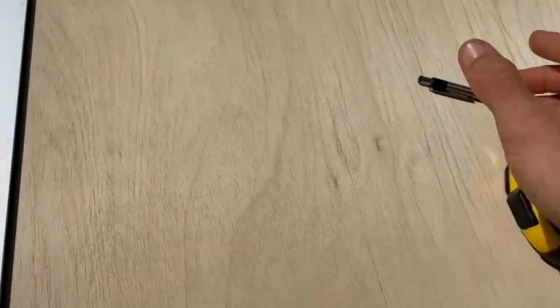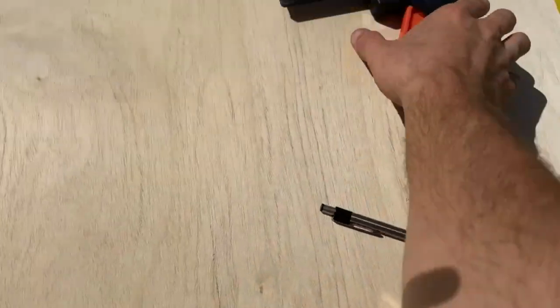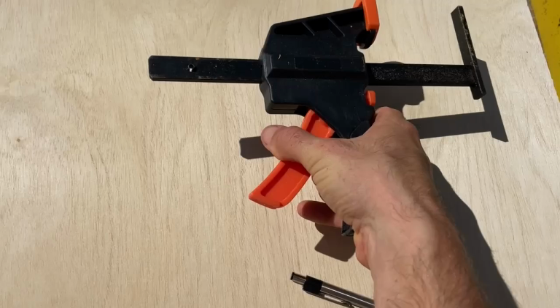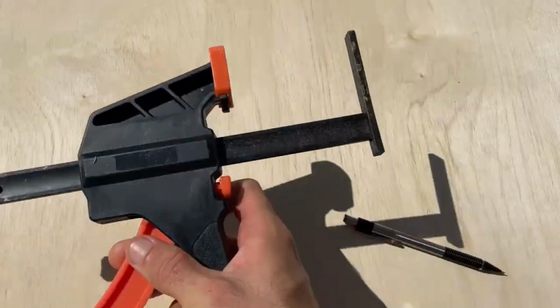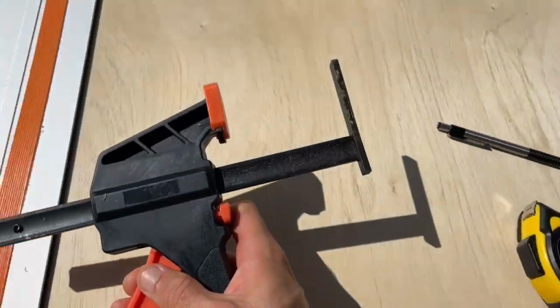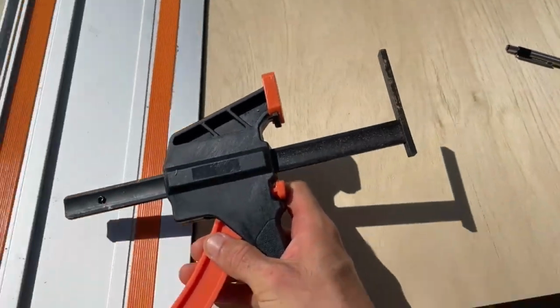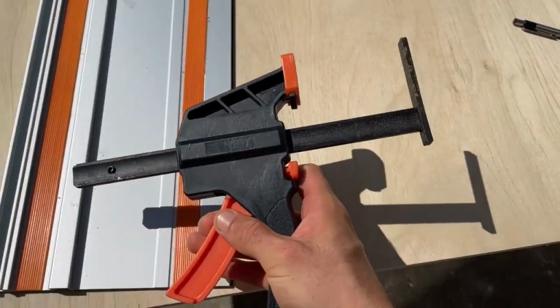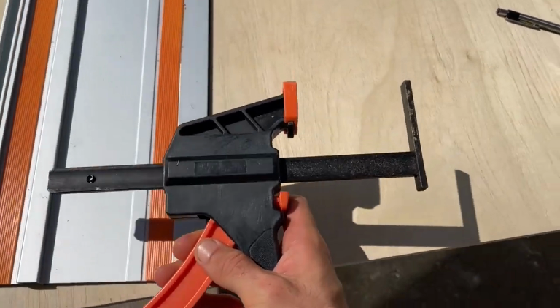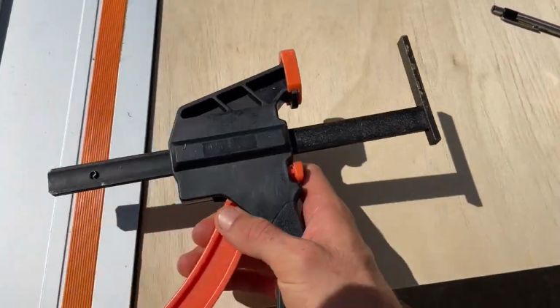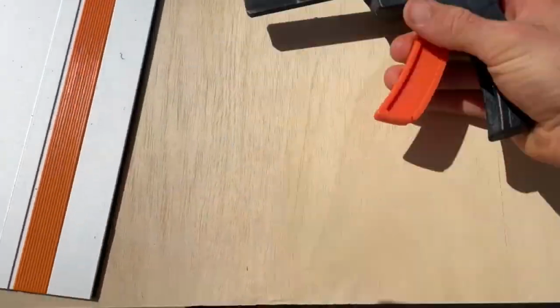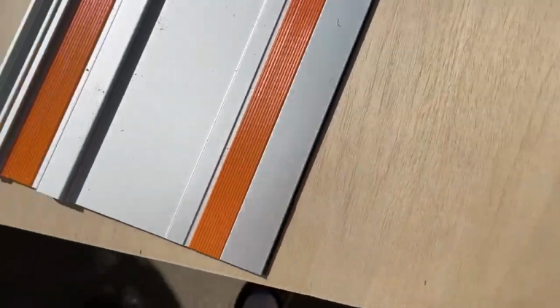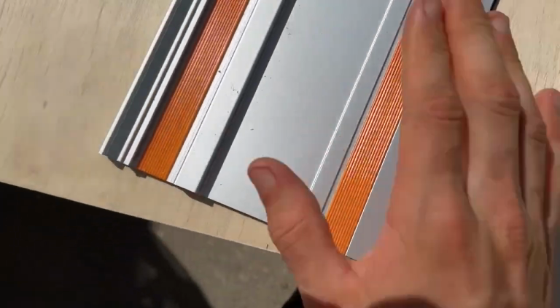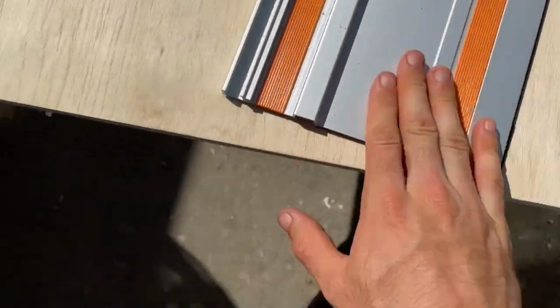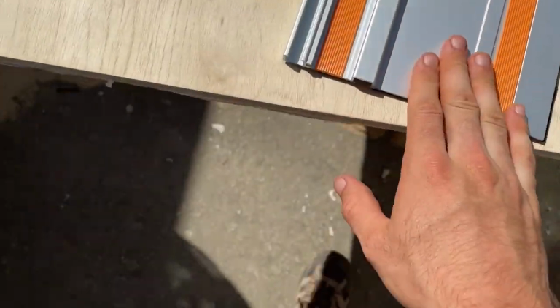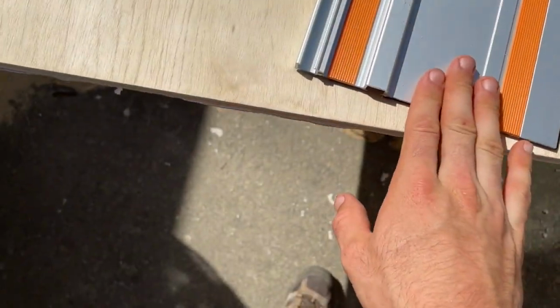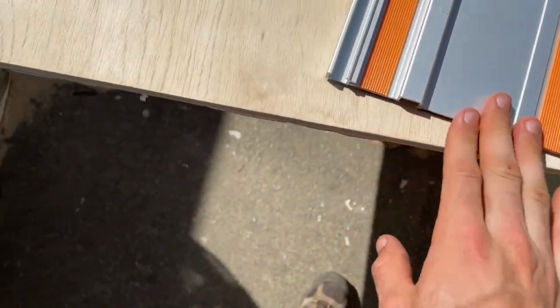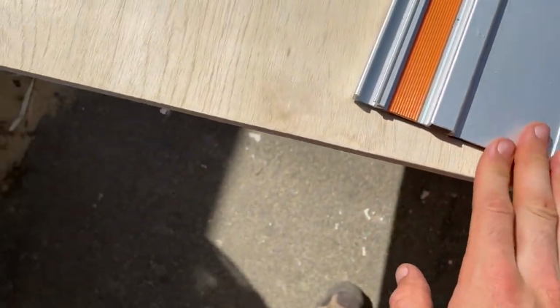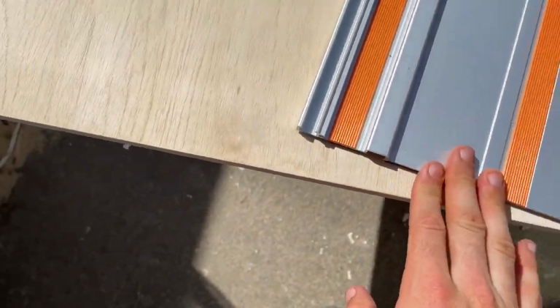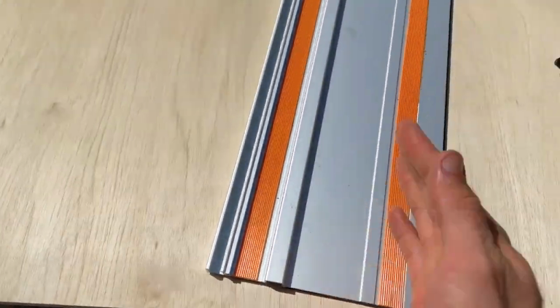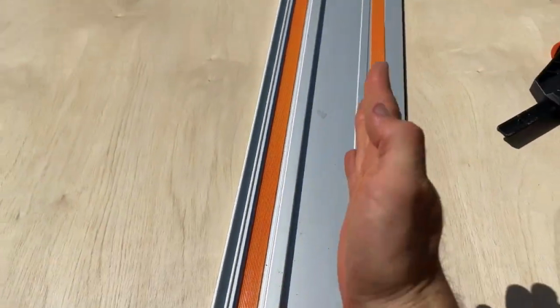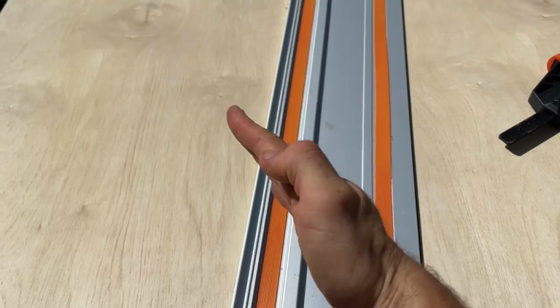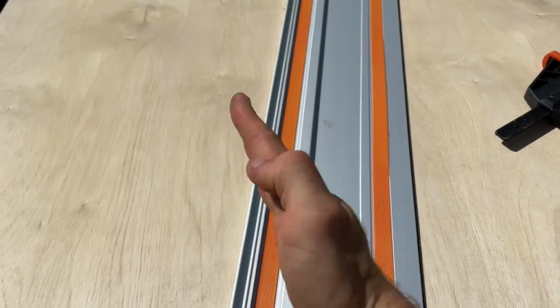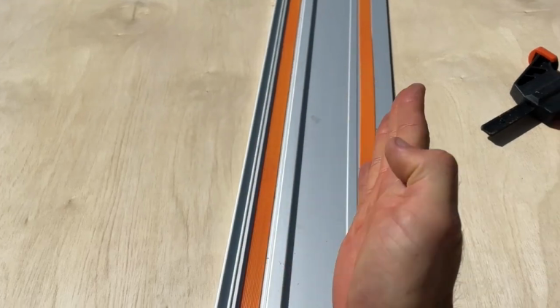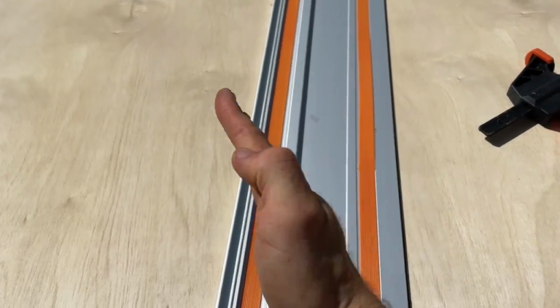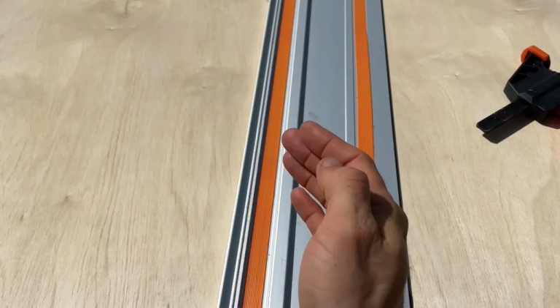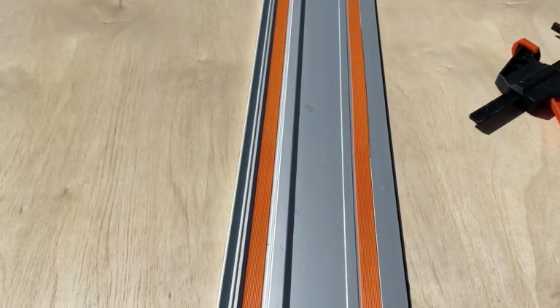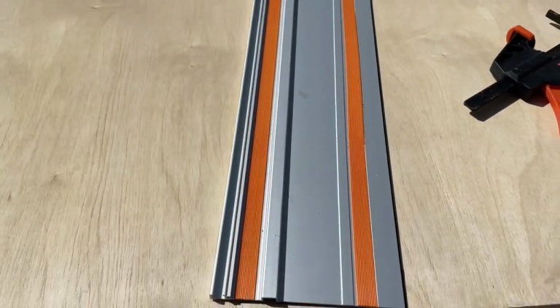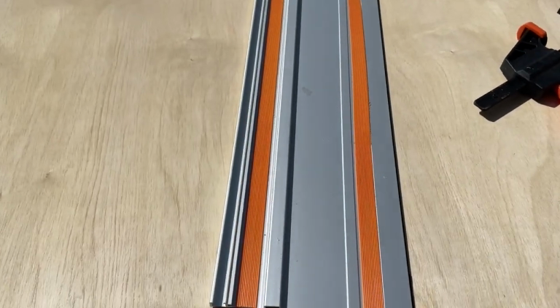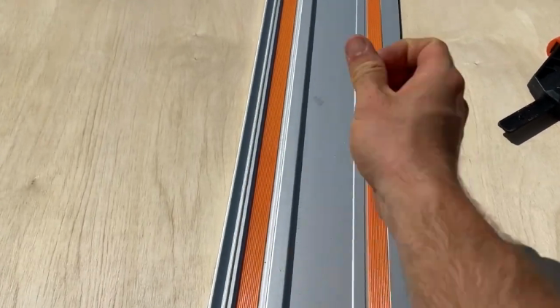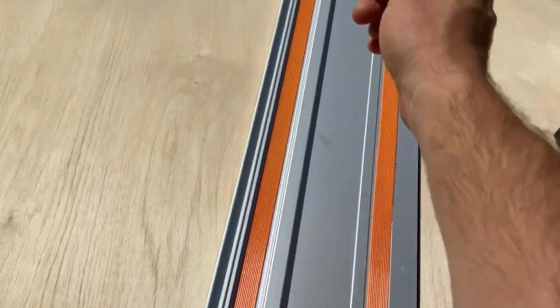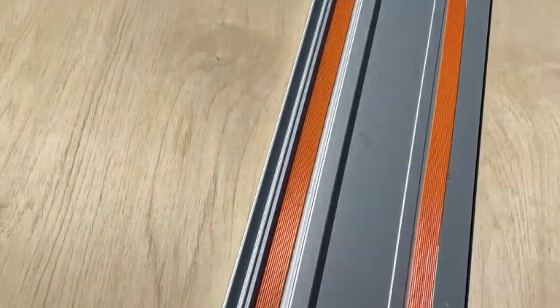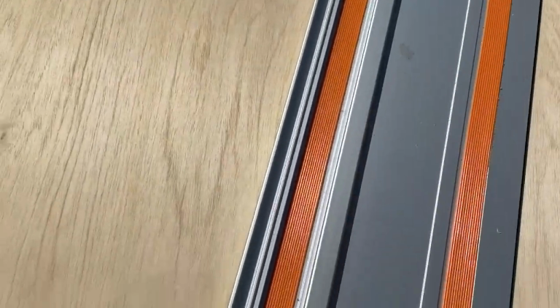Then you have these clamps, and these clamps are going to hold this thing down. As you make your cuts, this thing doesn't drift as you're going down the whole sheet.